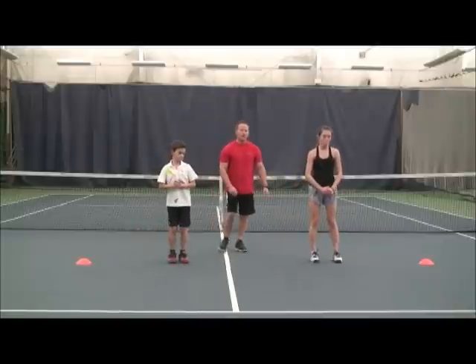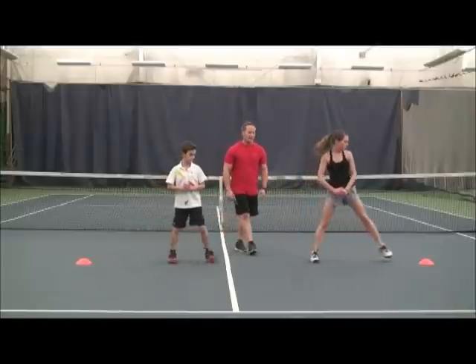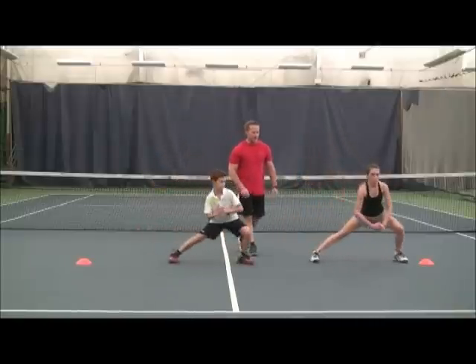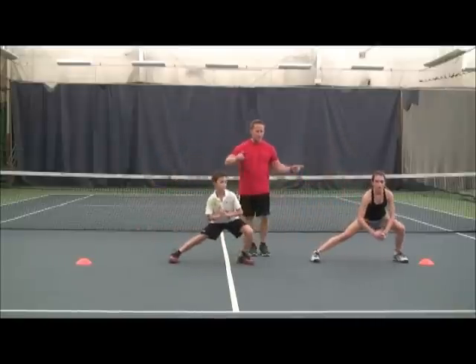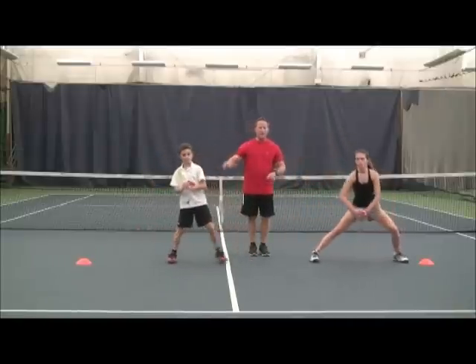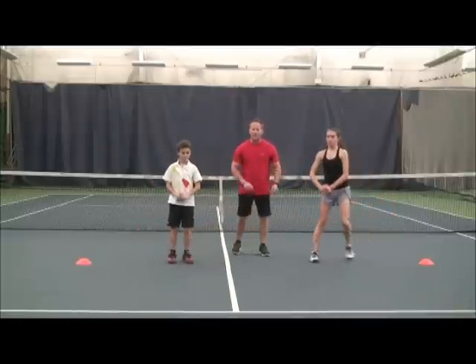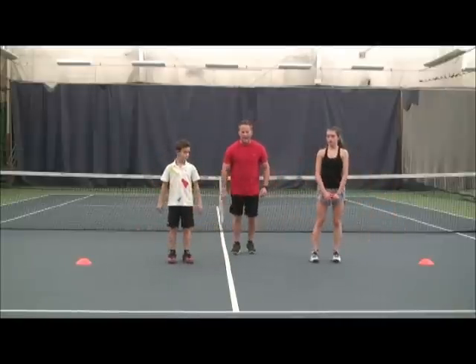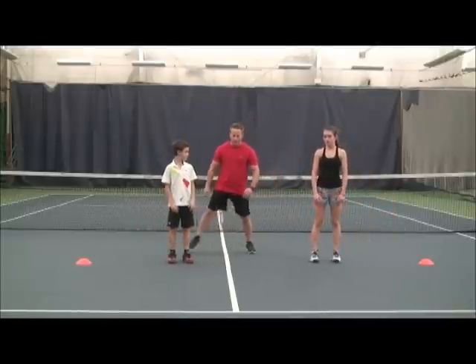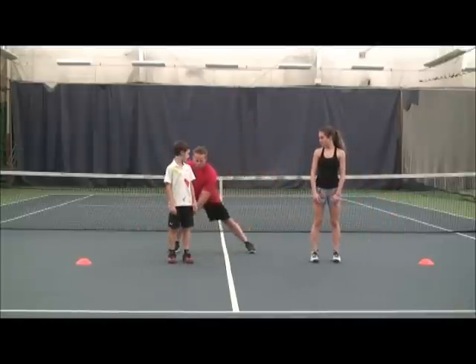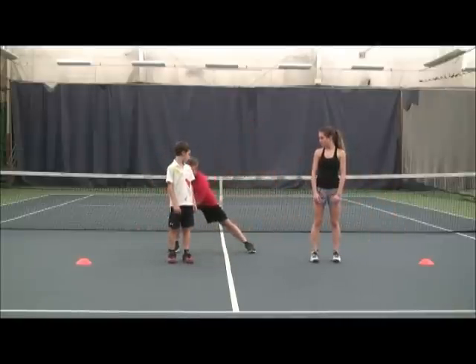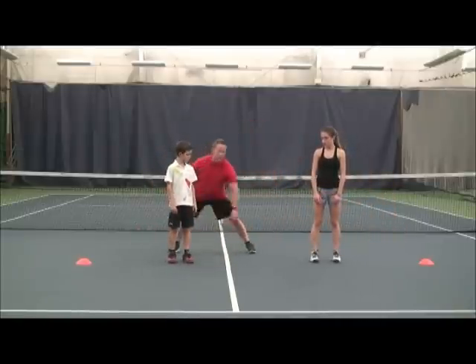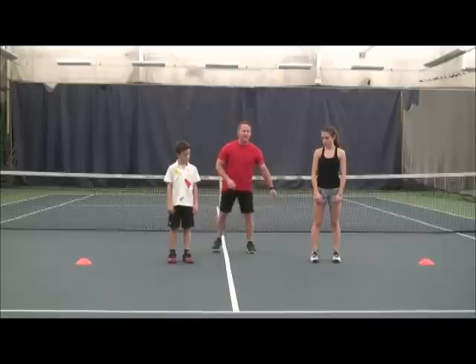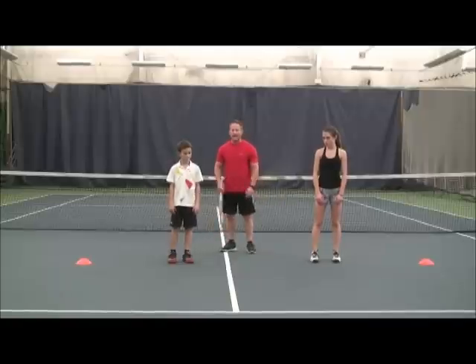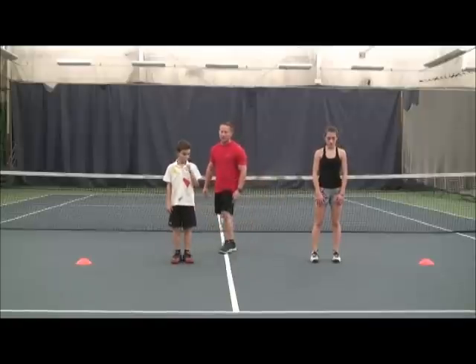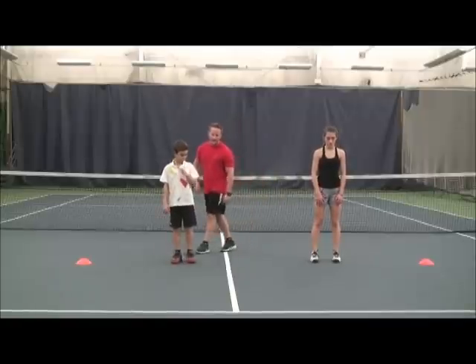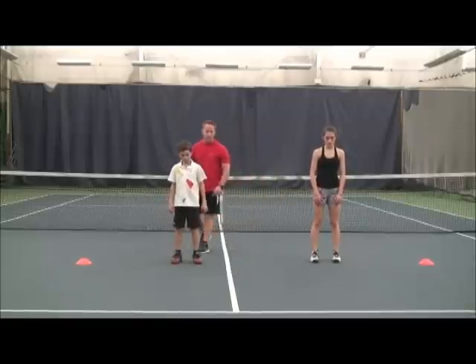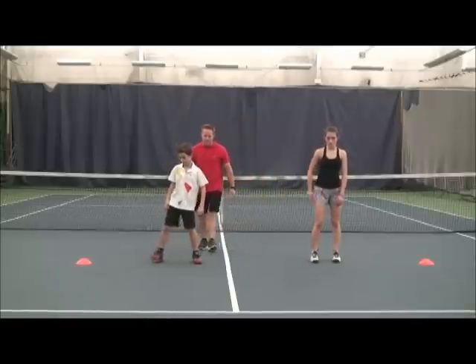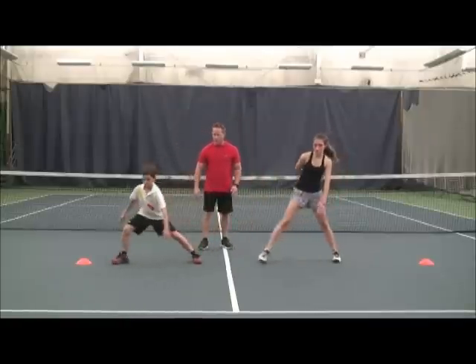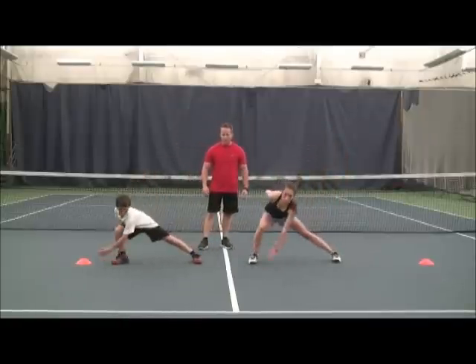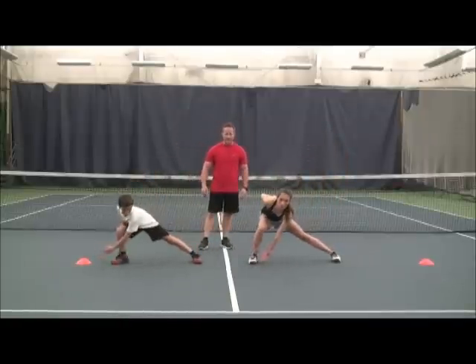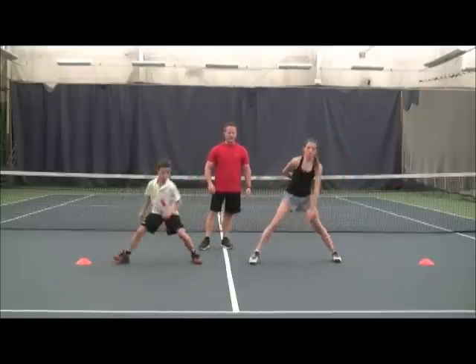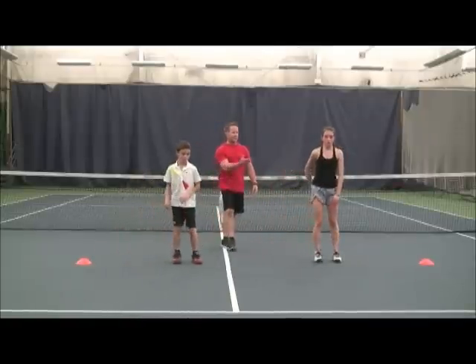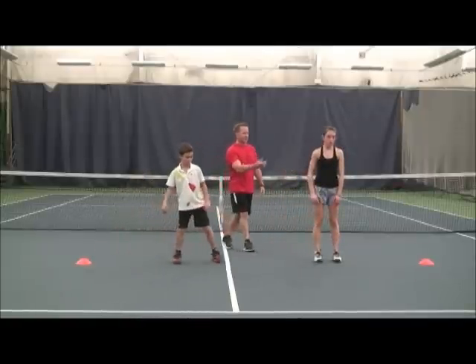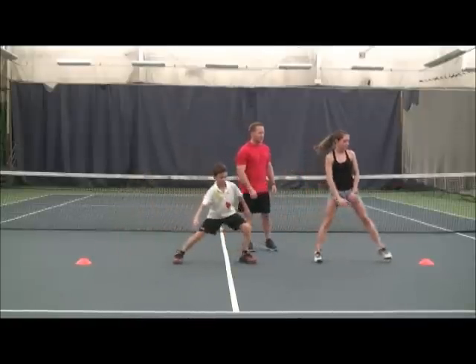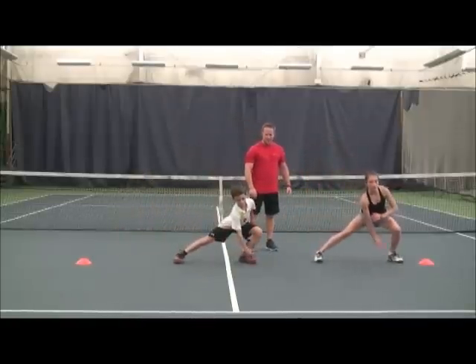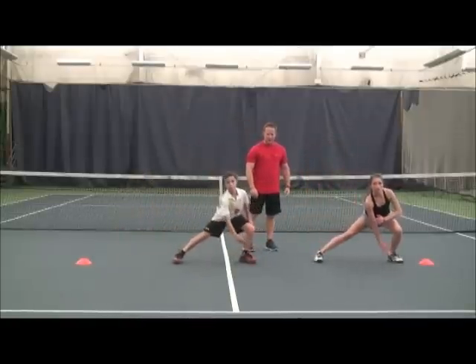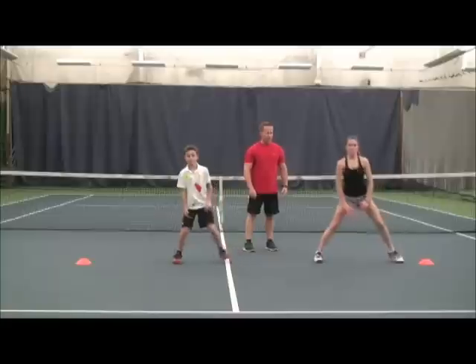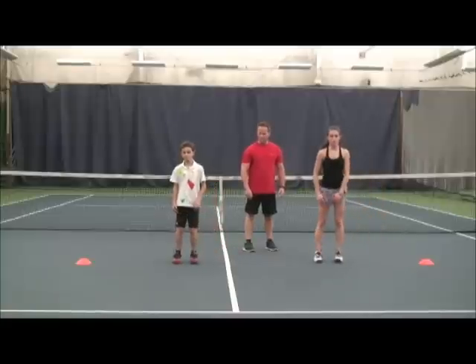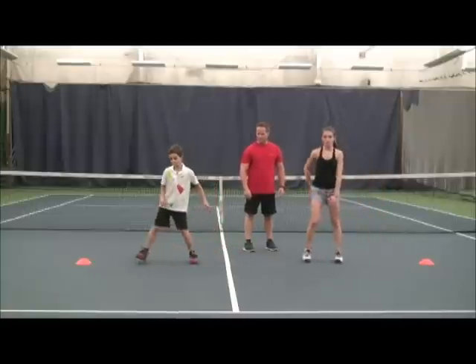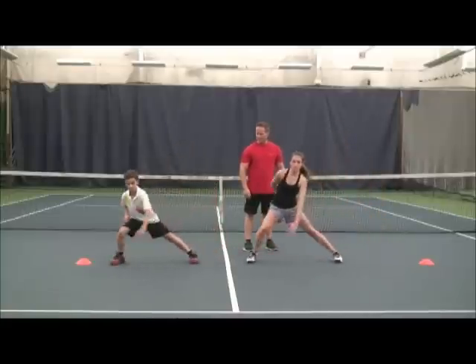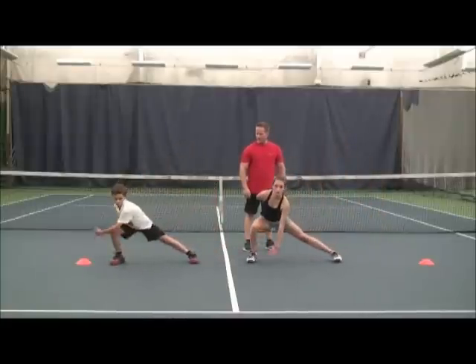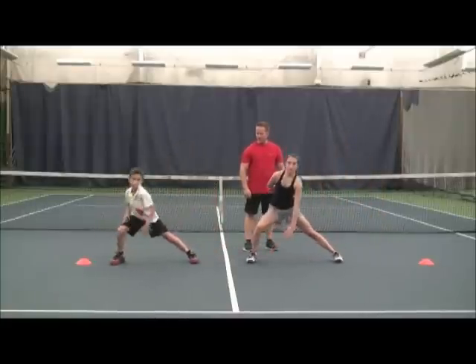We're going to continue that. We're going to go back to our right, and now we're going to add in our reach — reaching with the left hand to the right ankle. Keep the chest up. One more, Rebecca. Perfect.